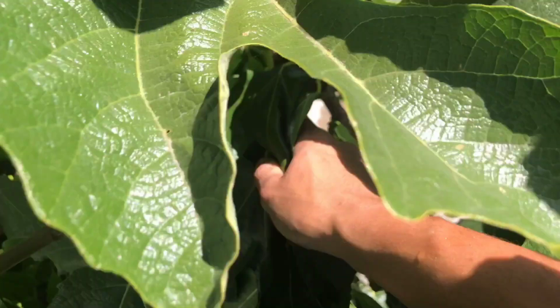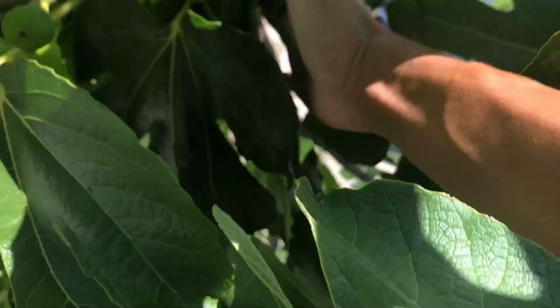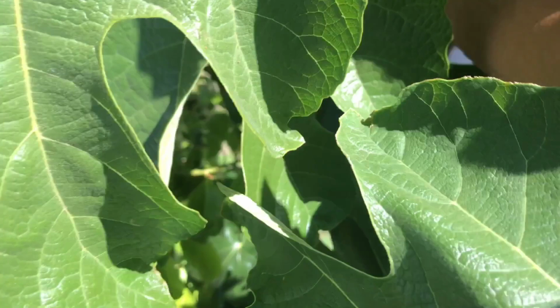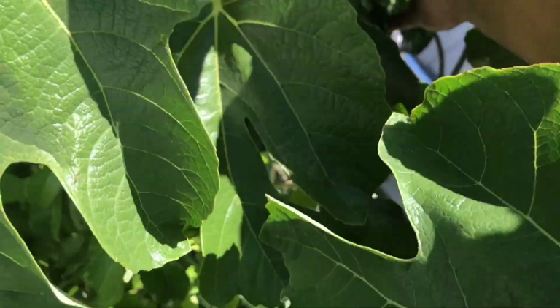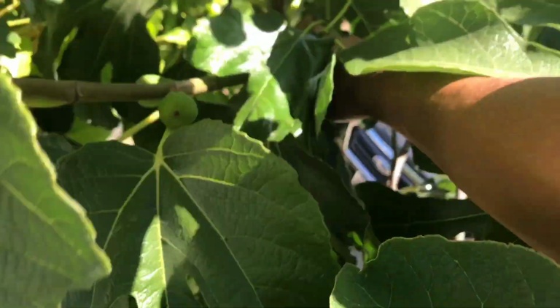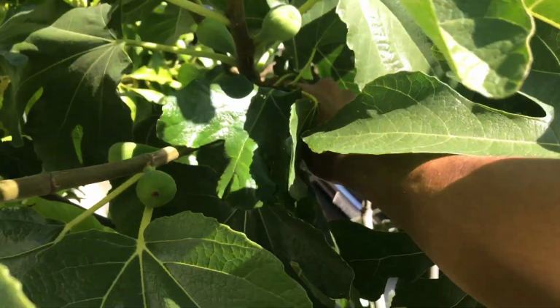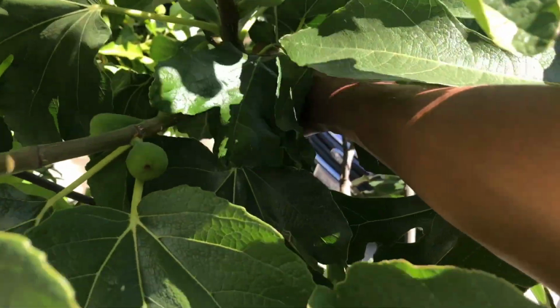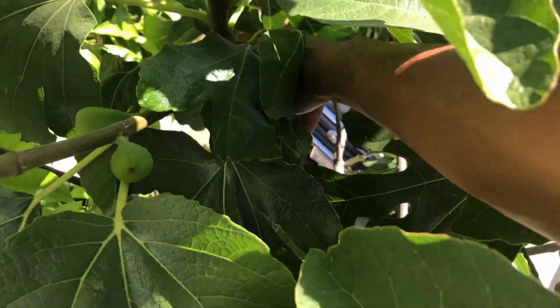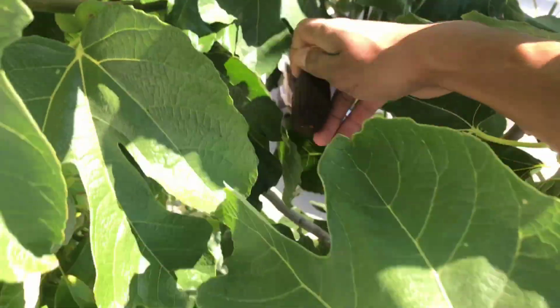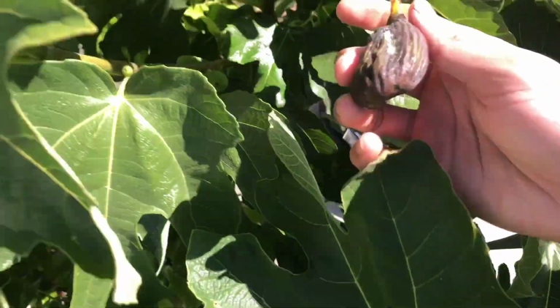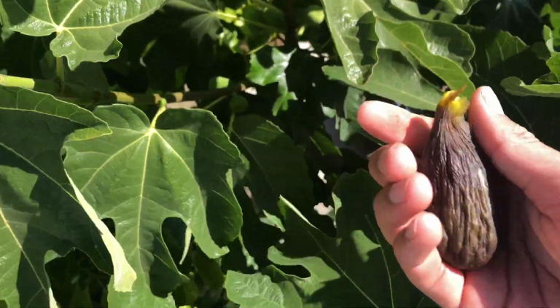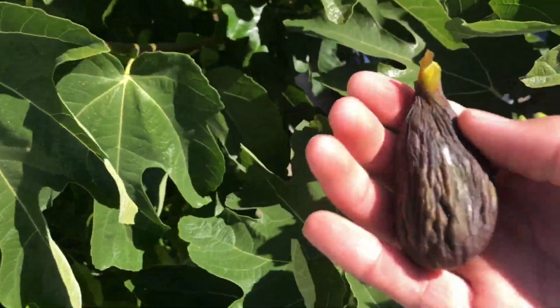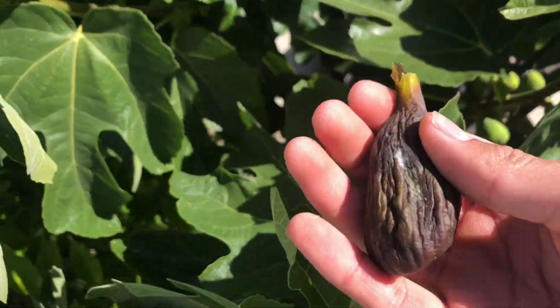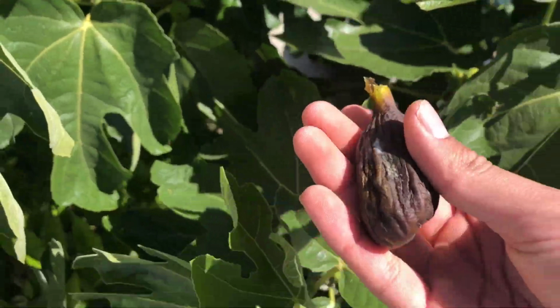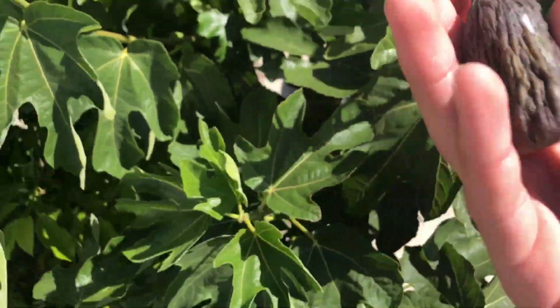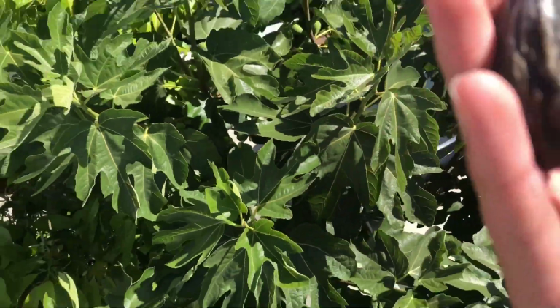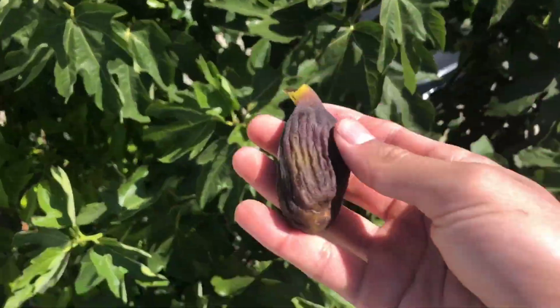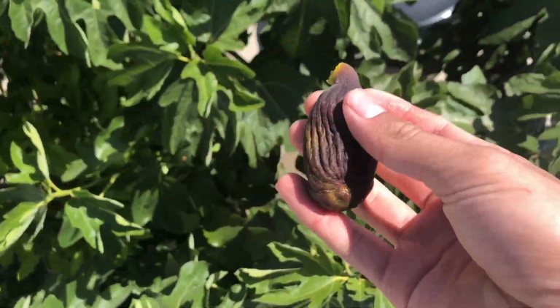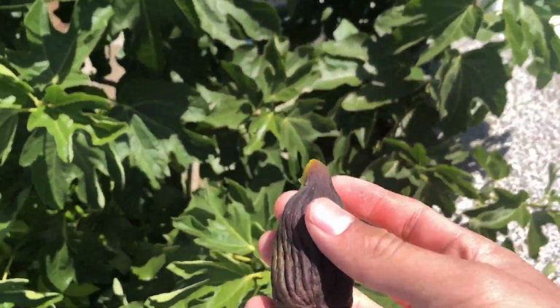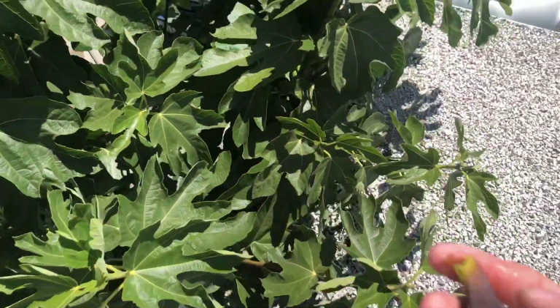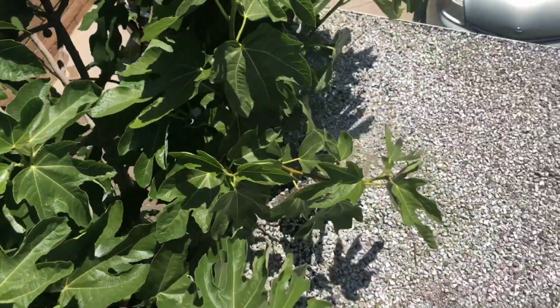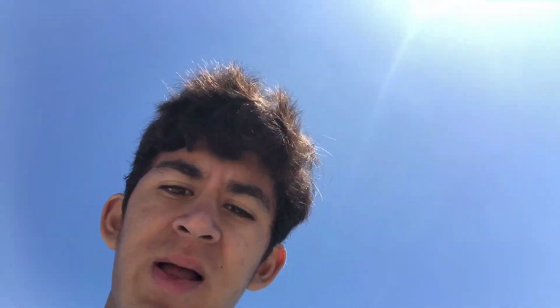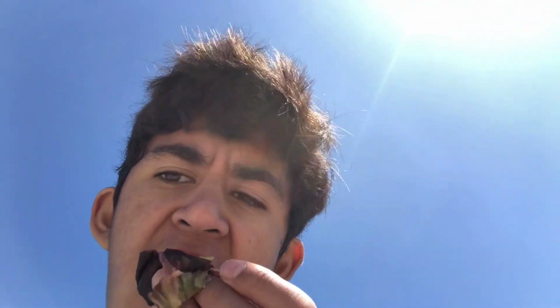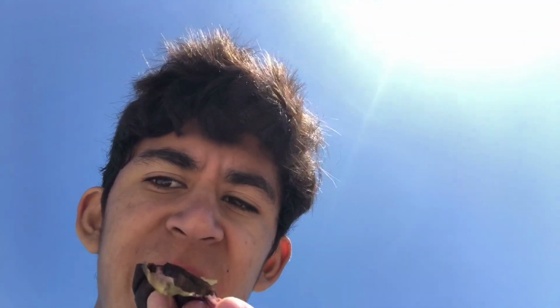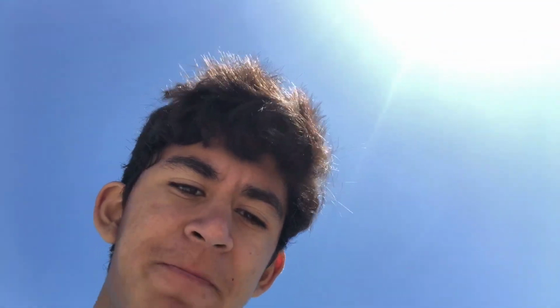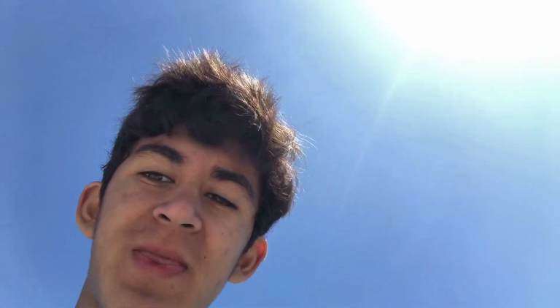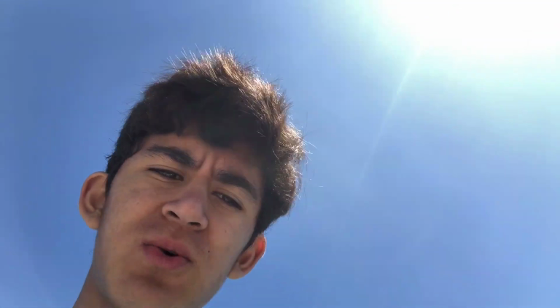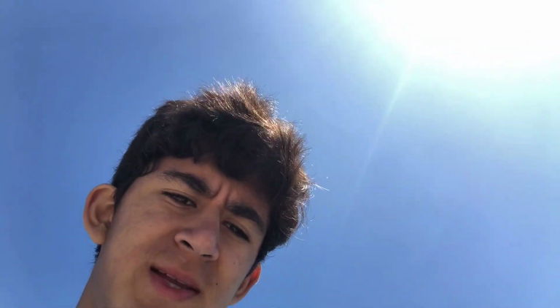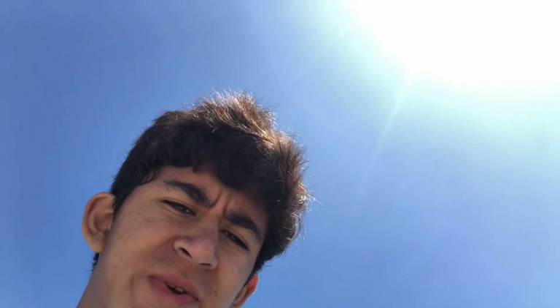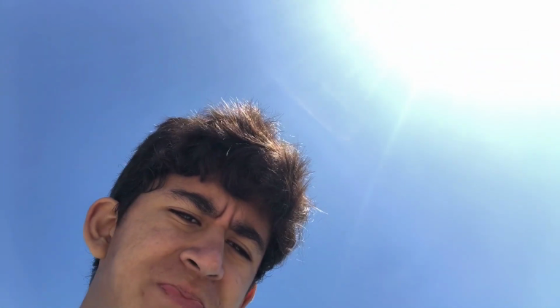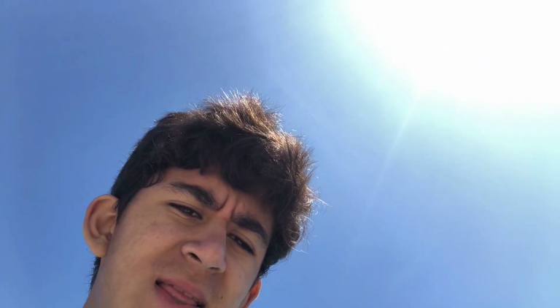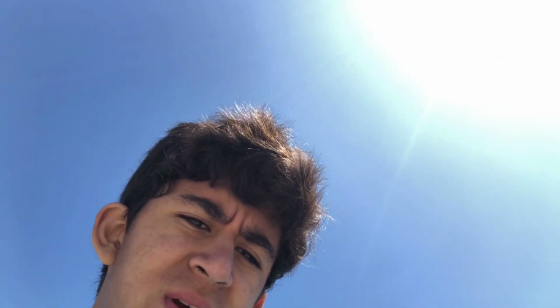Yep, there's another one right here. Oh yeah — it's a little moldy. Let's see if the chickens like that. It's so sweet, it's unreal. That's crazy.